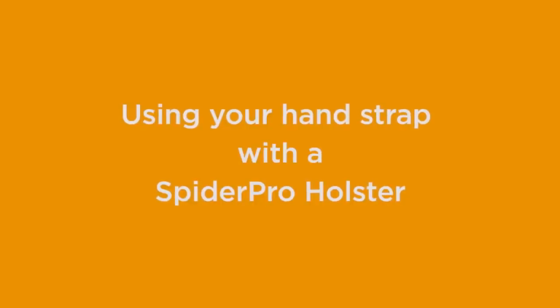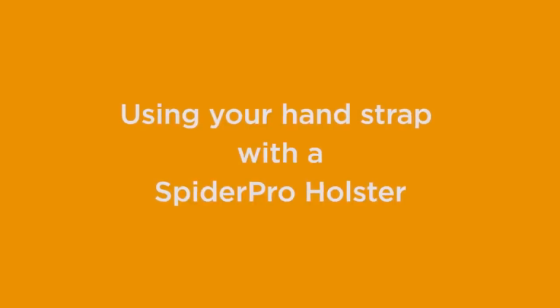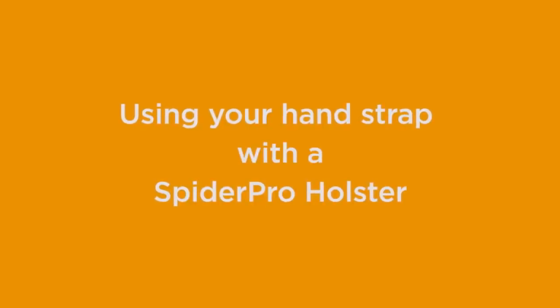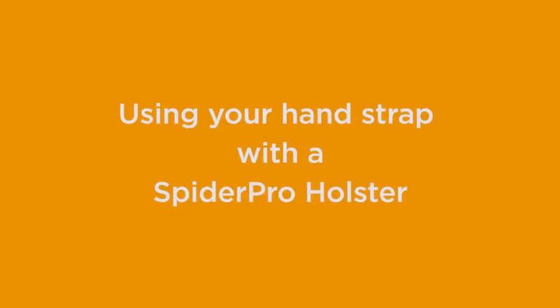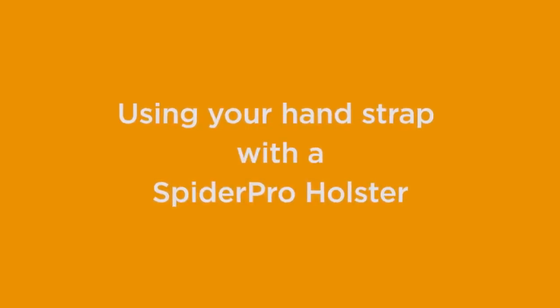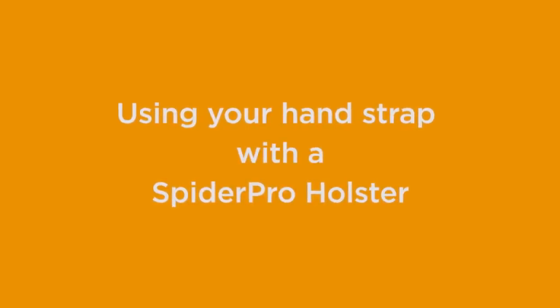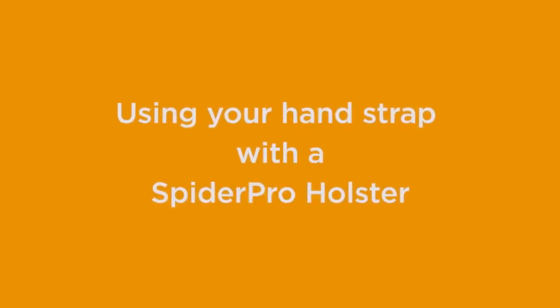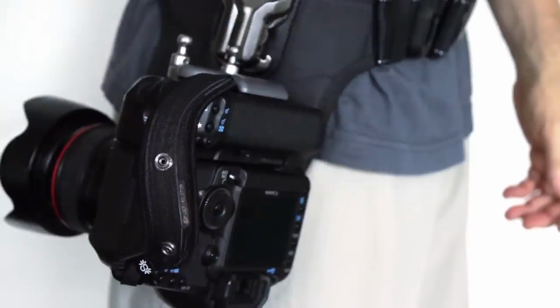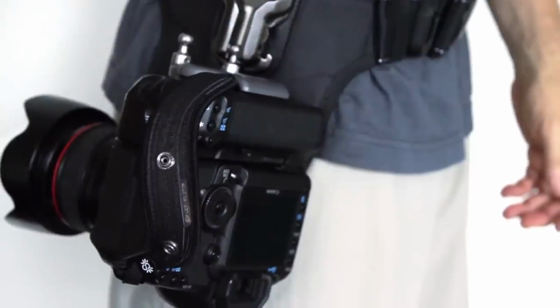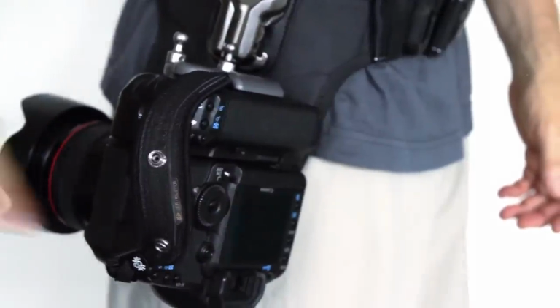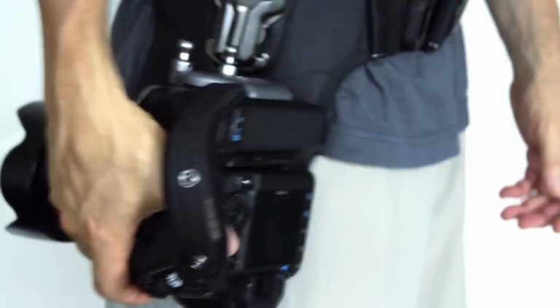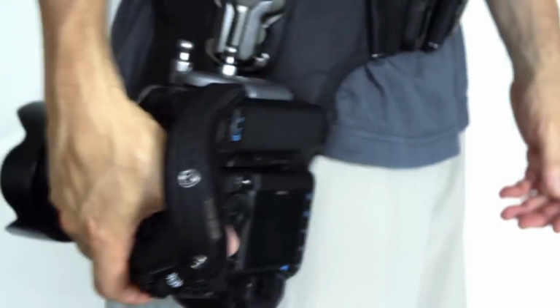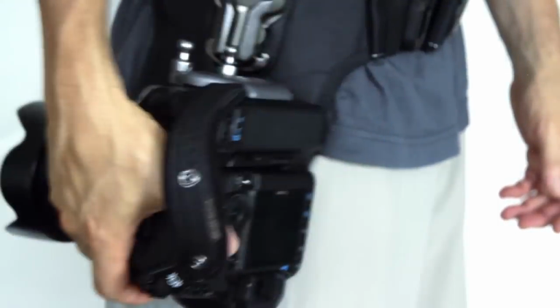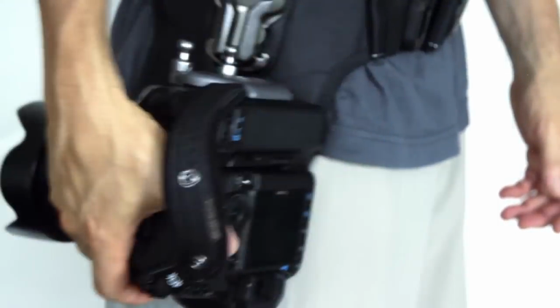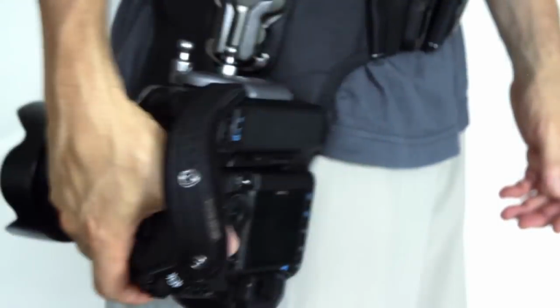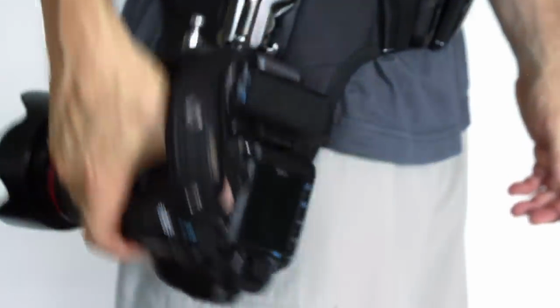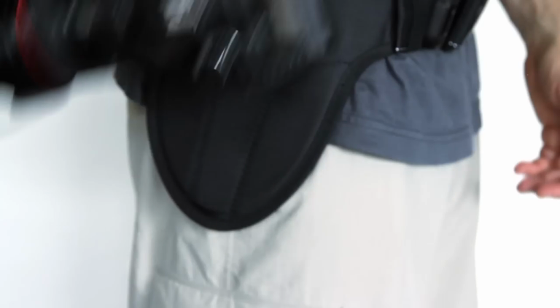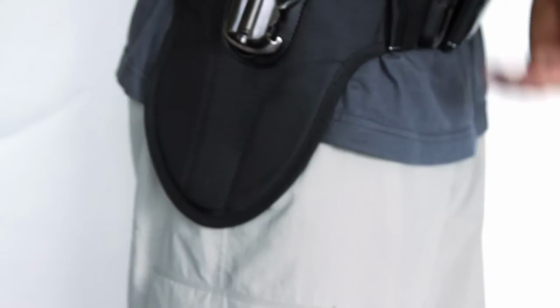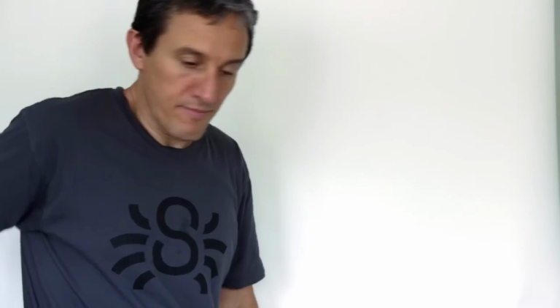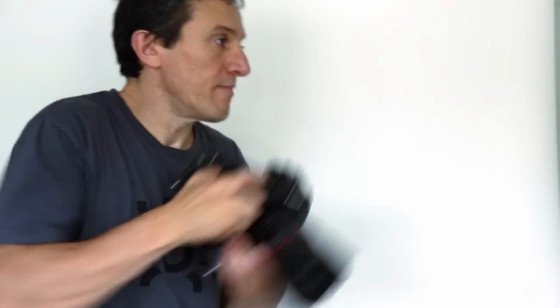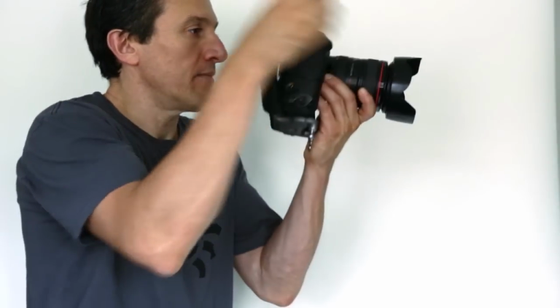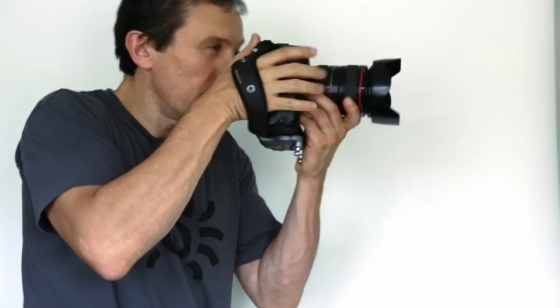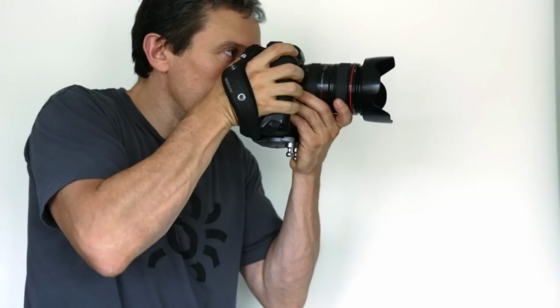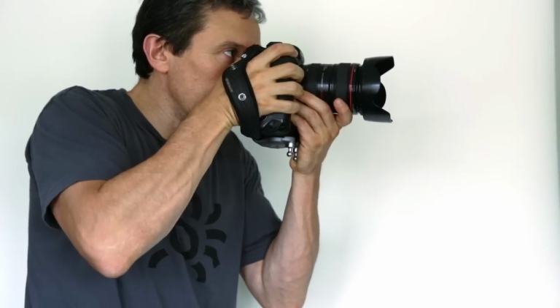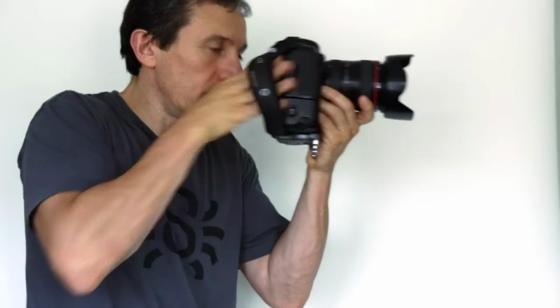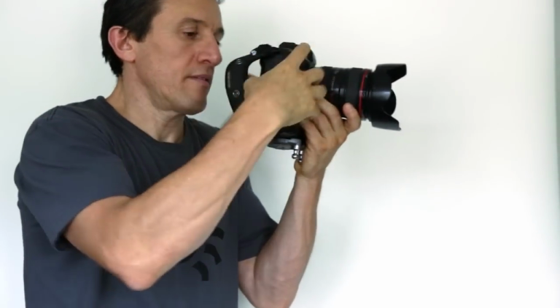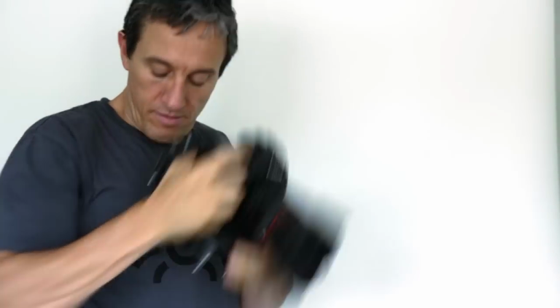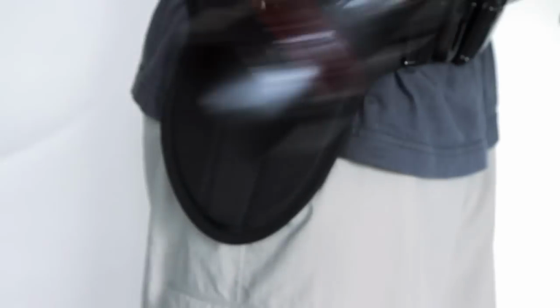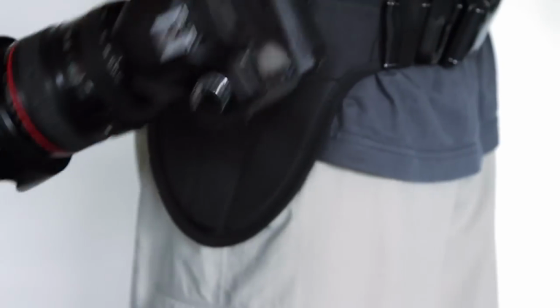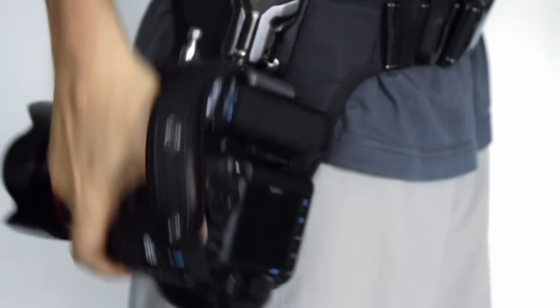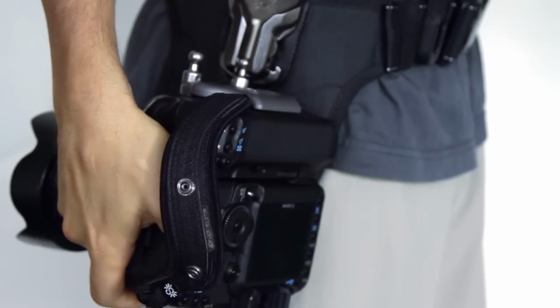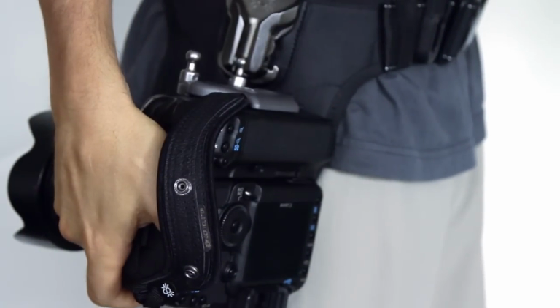If you shoot with a Spider Pro holster, grab your camera as you normally would if it didn't have a hand strap, lift out of the holster, insert your hand to shoot, then remove your hand from the strap before returning your camera to the holster.